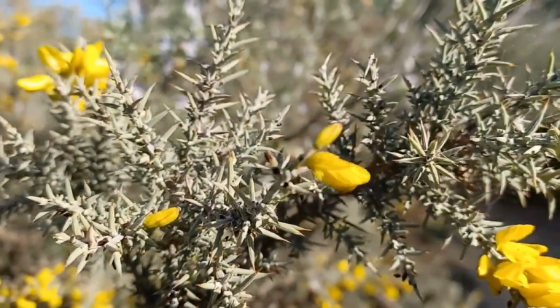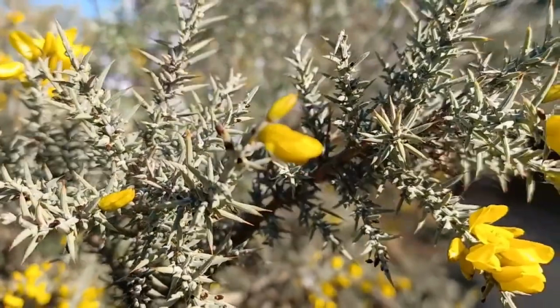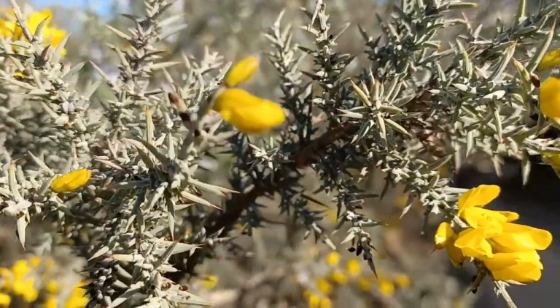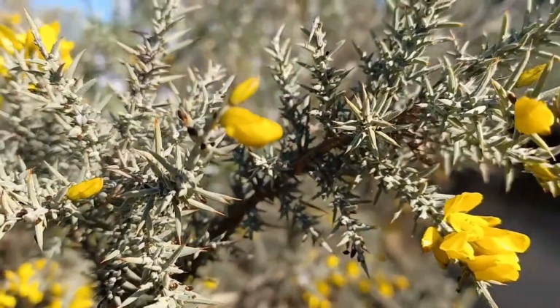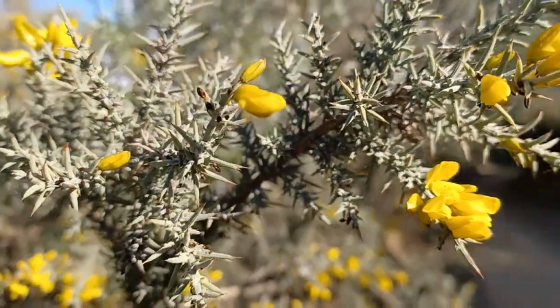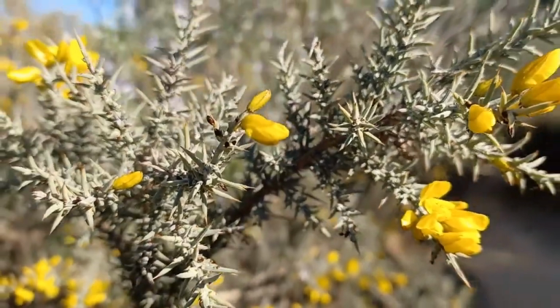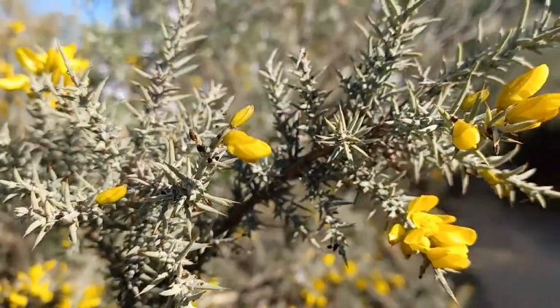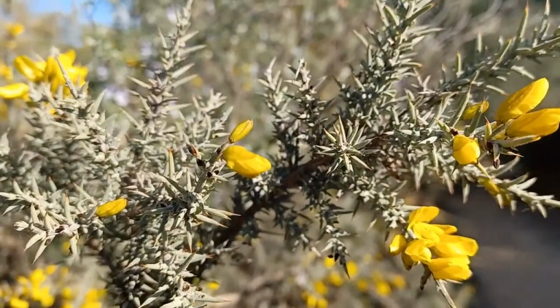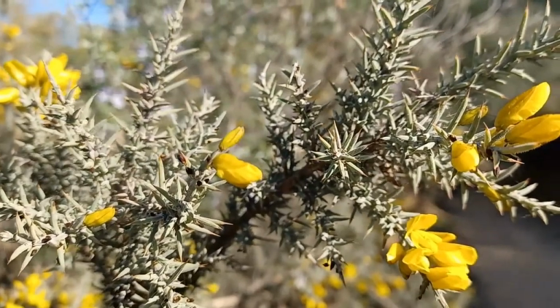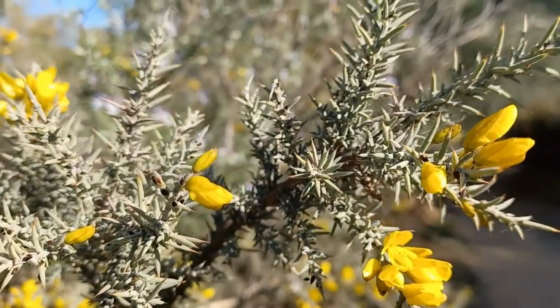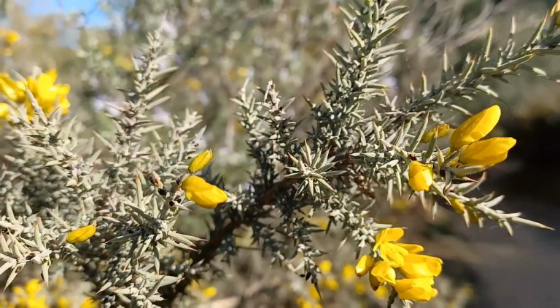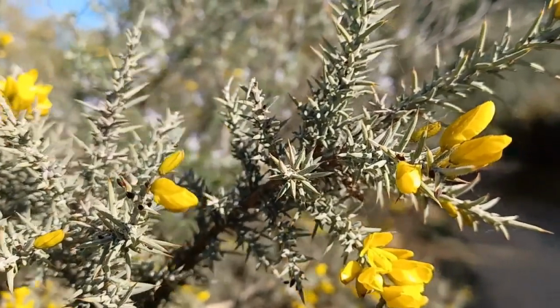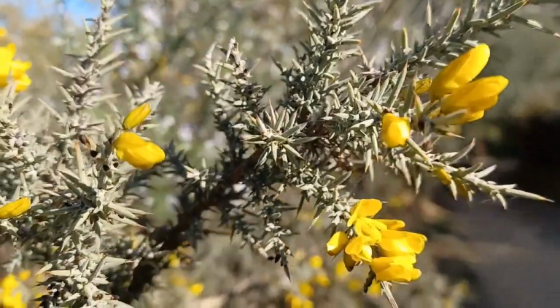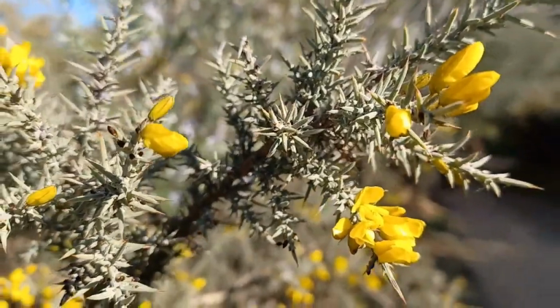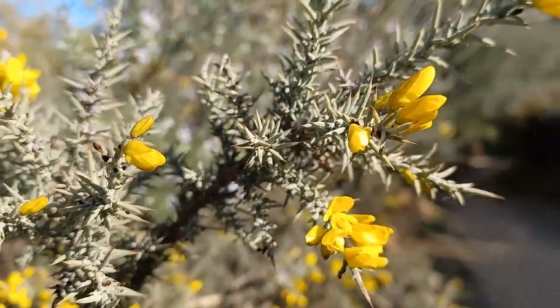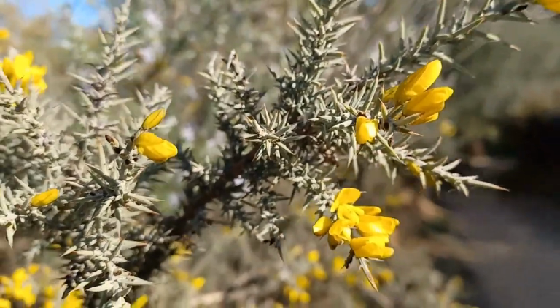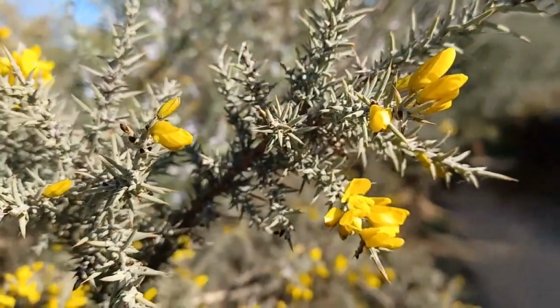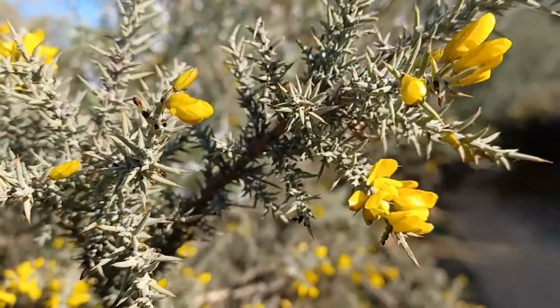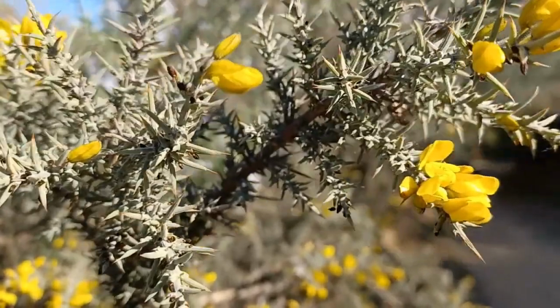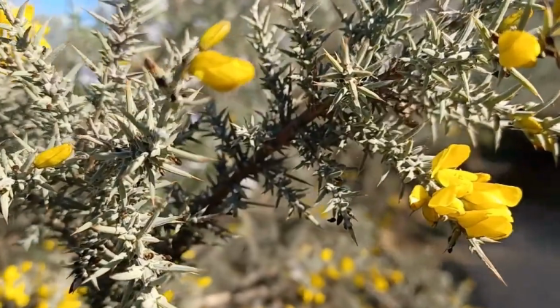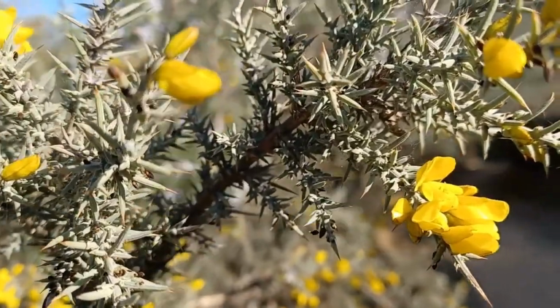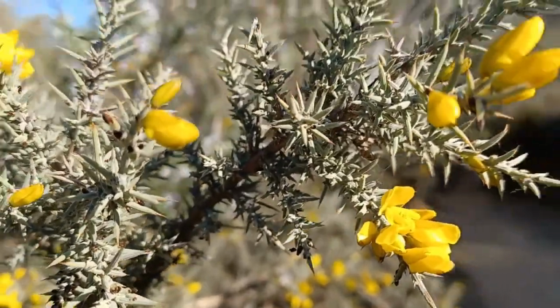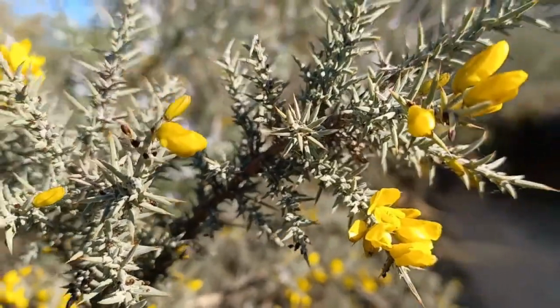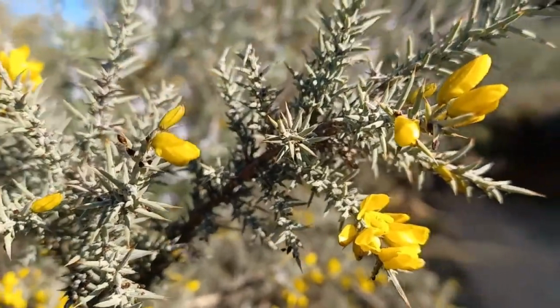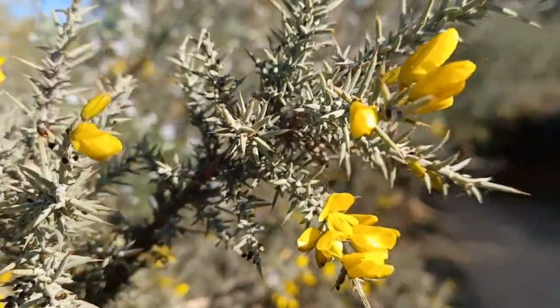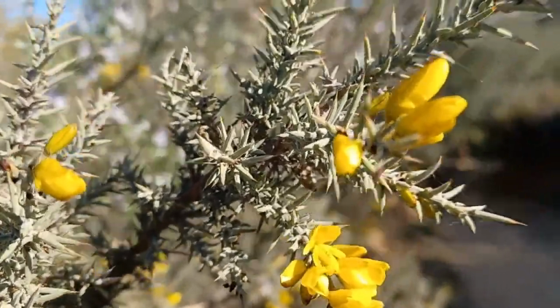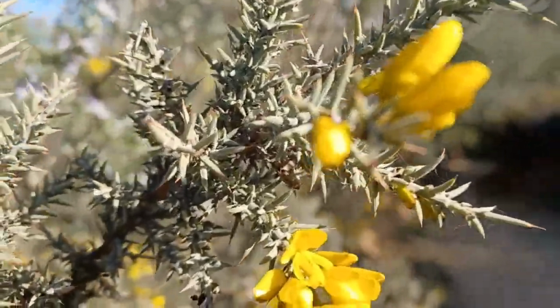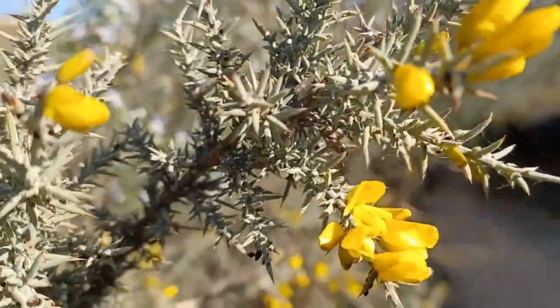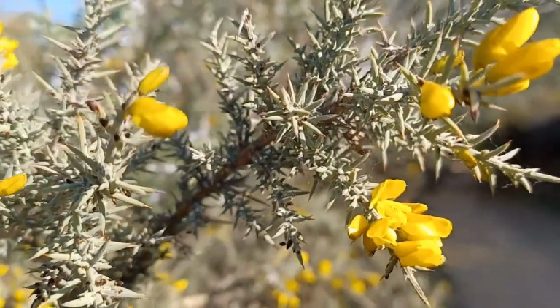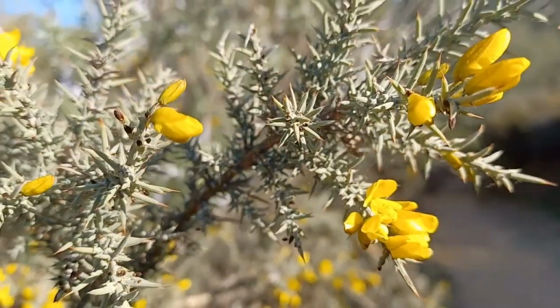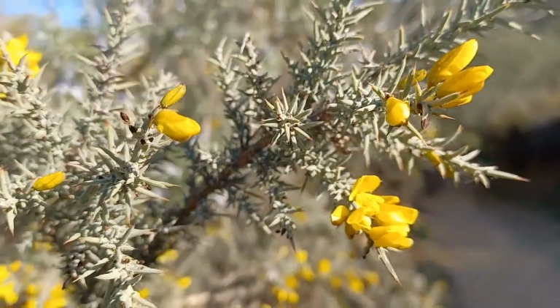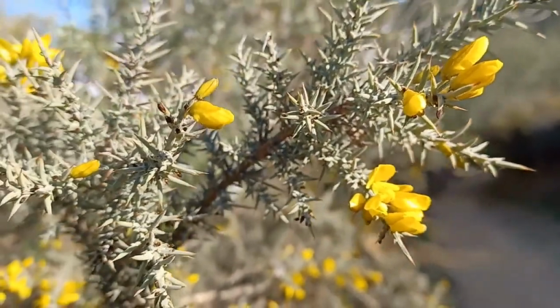The flowers are yellow, of the papillomaceae type — typical yellow flowers — with a calyx of about 10 mm, which is not possible to see clearly there, and with hairs that can be whitish, golden, or even in some species I have seen them in black.